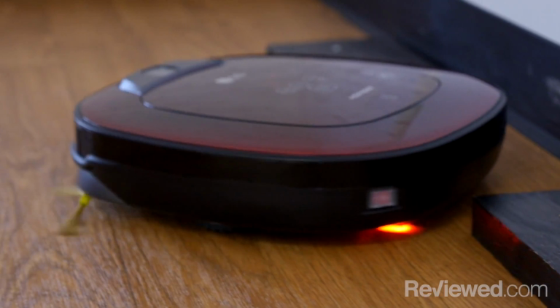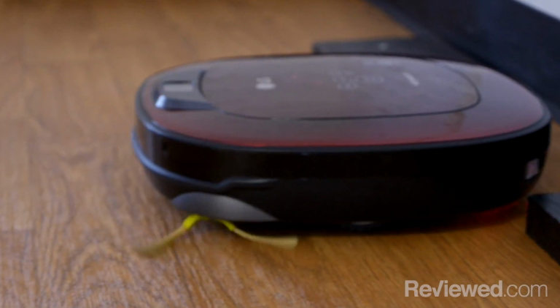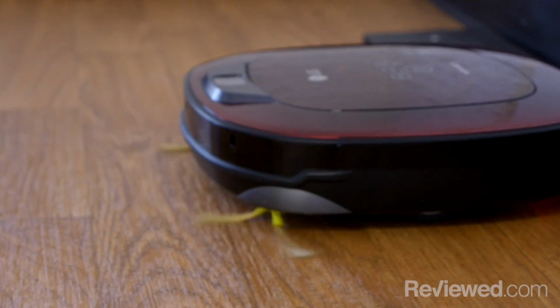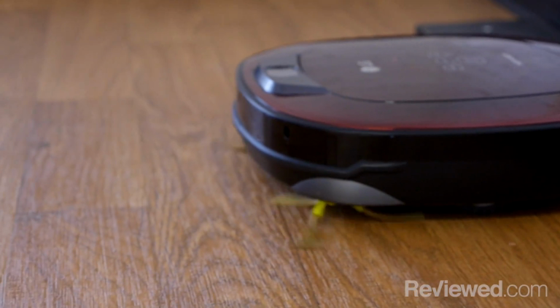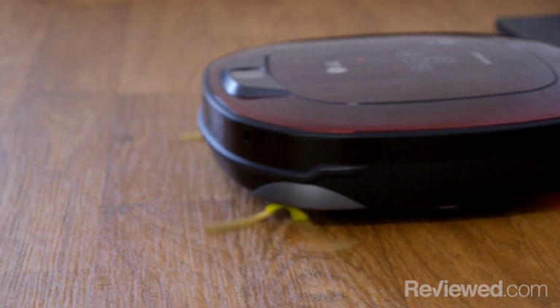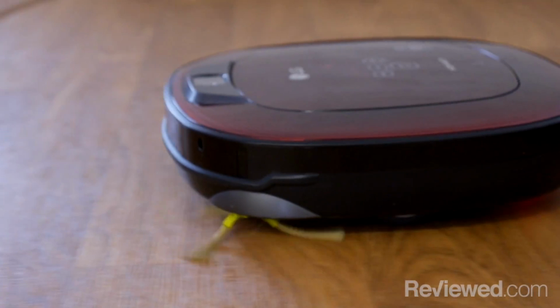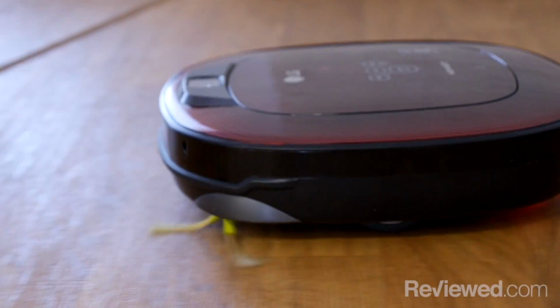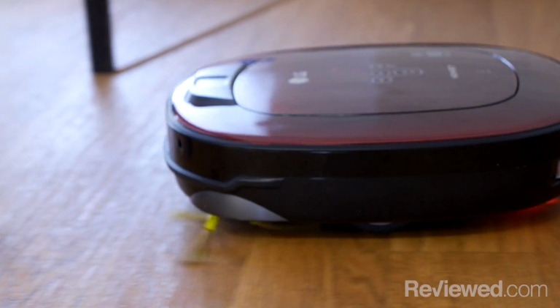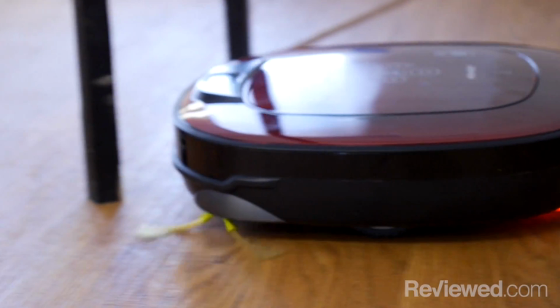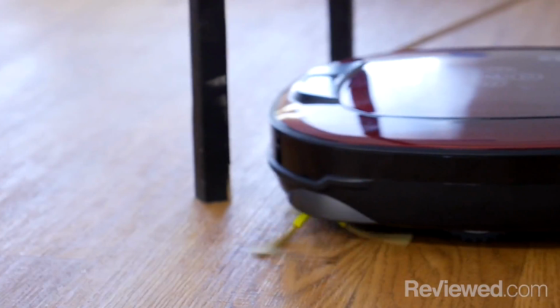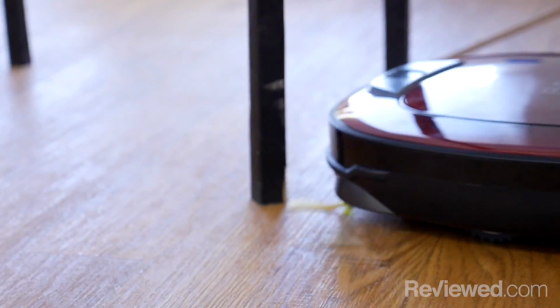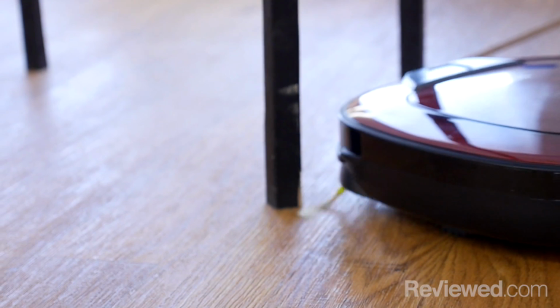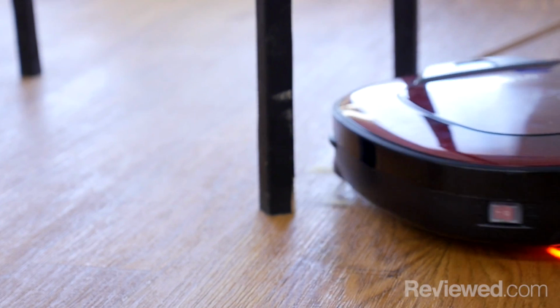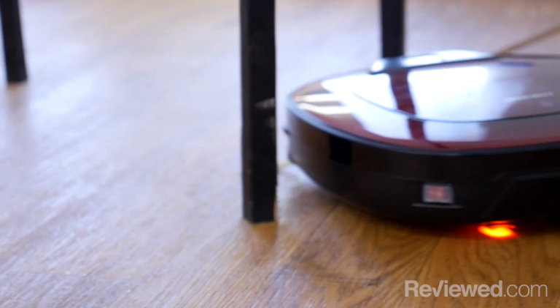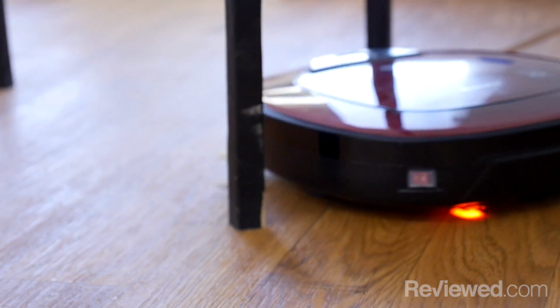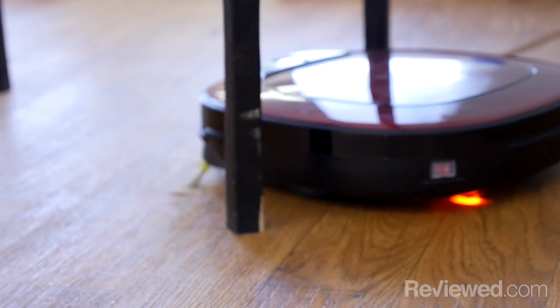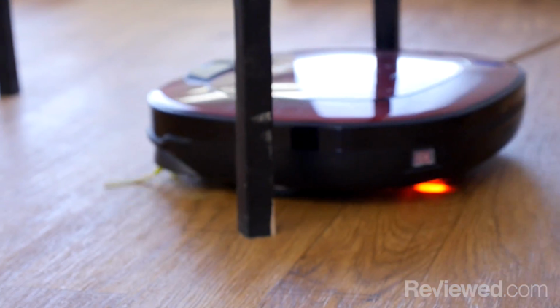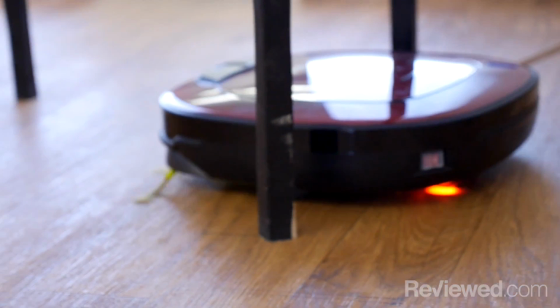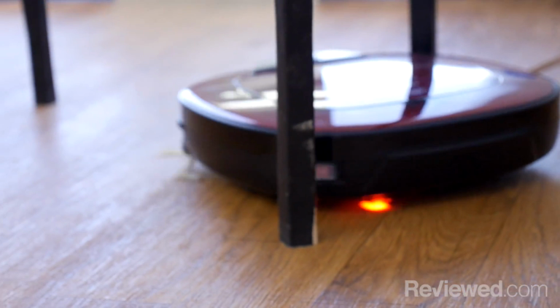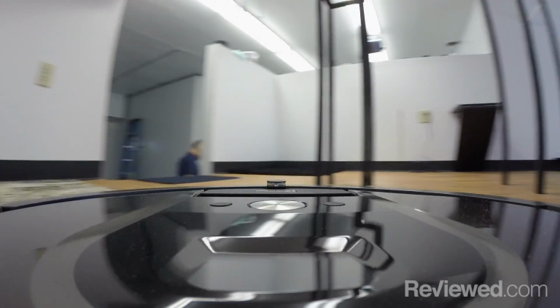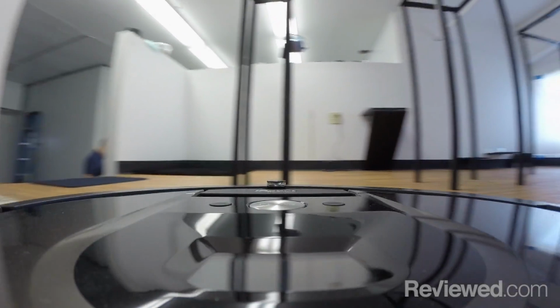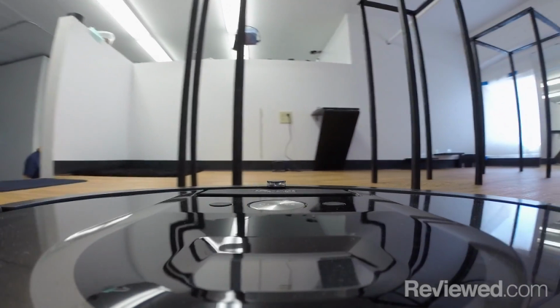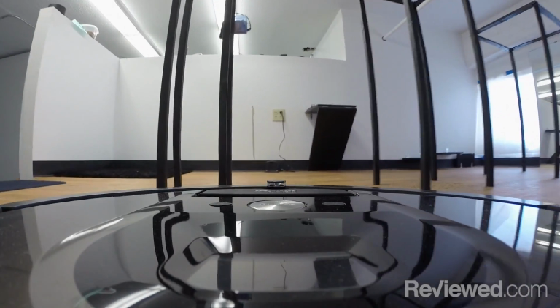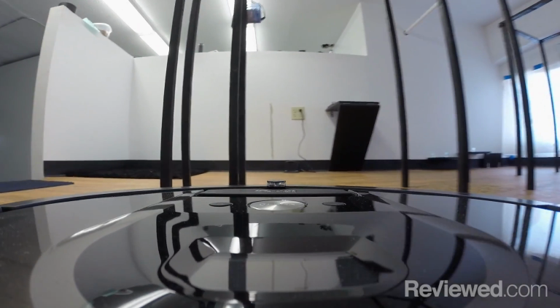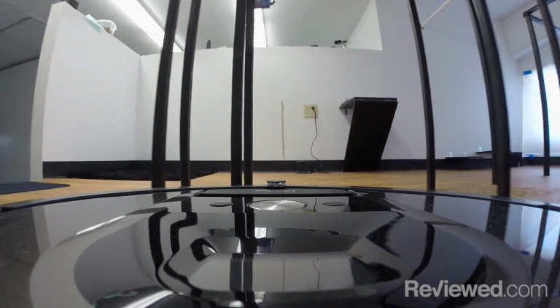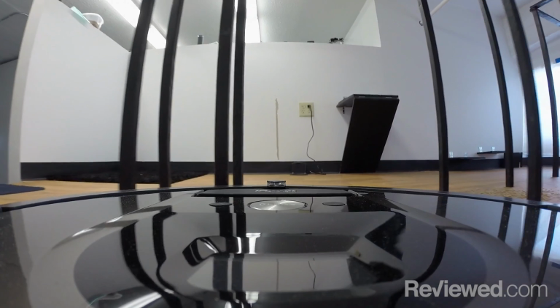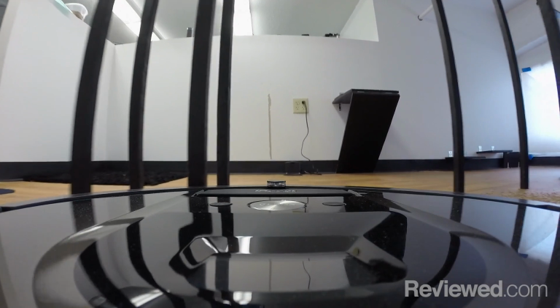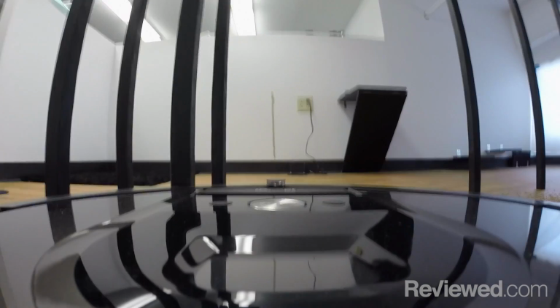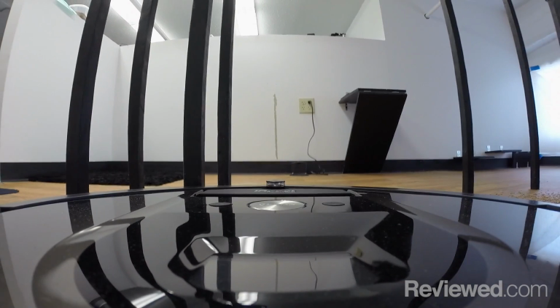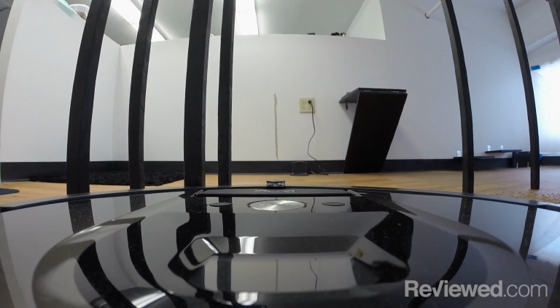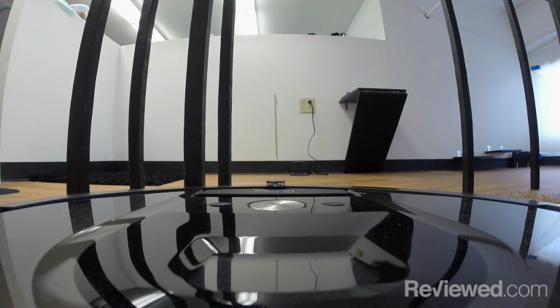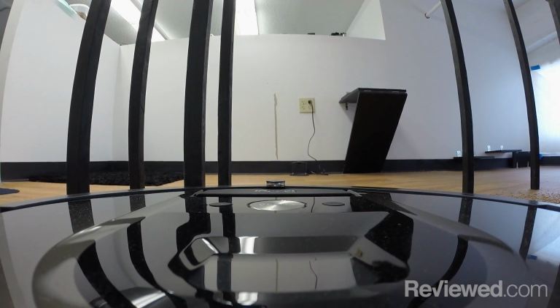Second, we see how close the robot vacuum can get to obstacles we placed in its way. Does it clean around them, or just avoid them altogether? You don't want it to dent your nice furniture over time, so how hard does it bump into stuff?